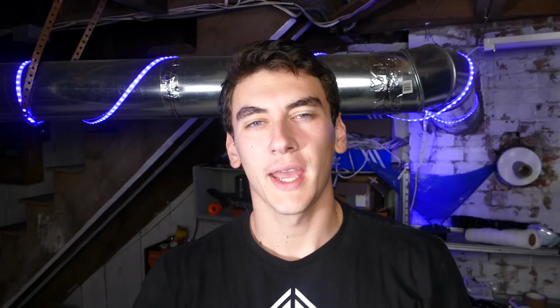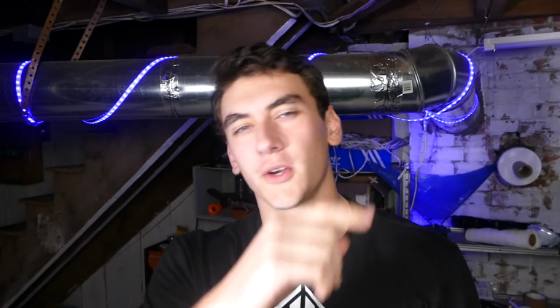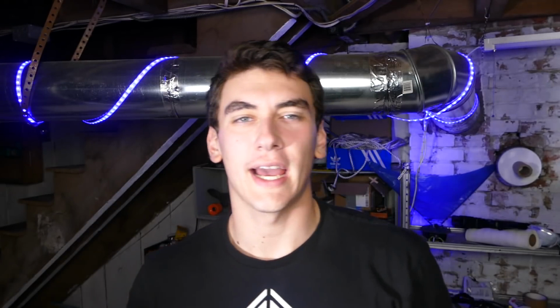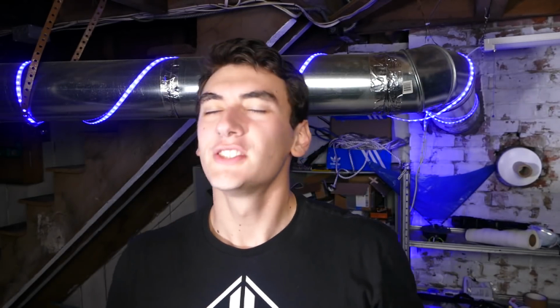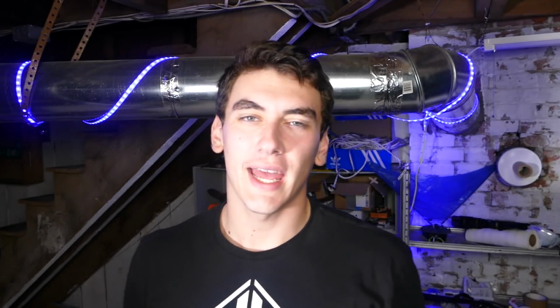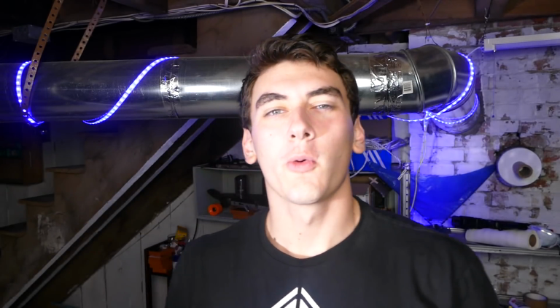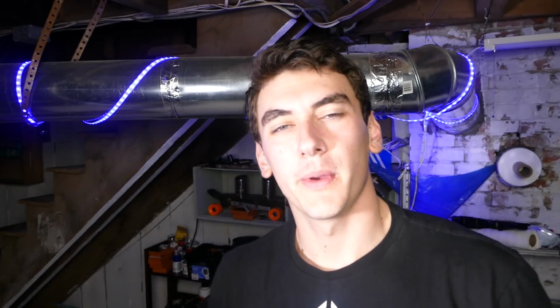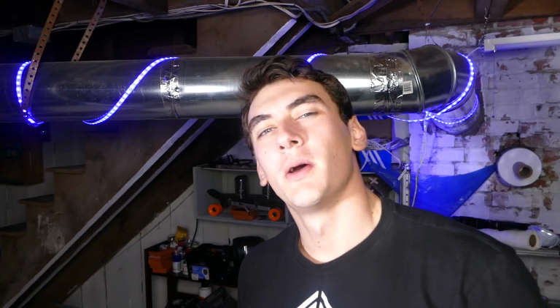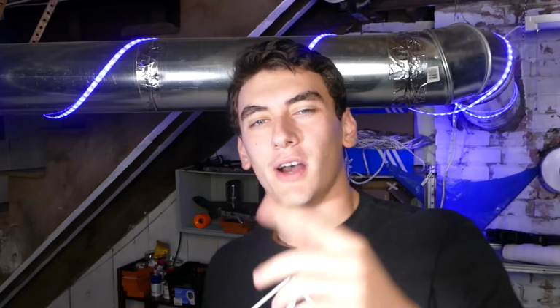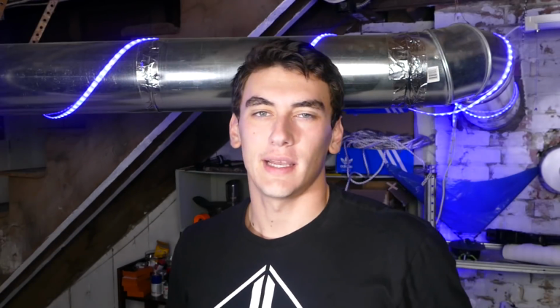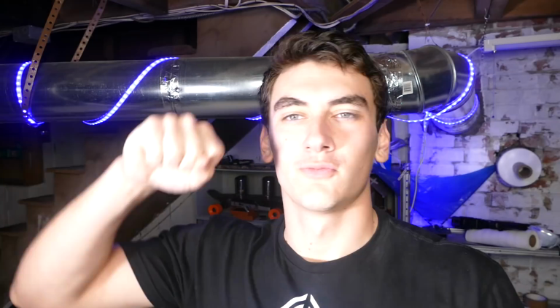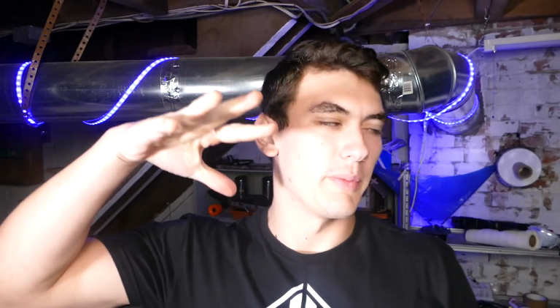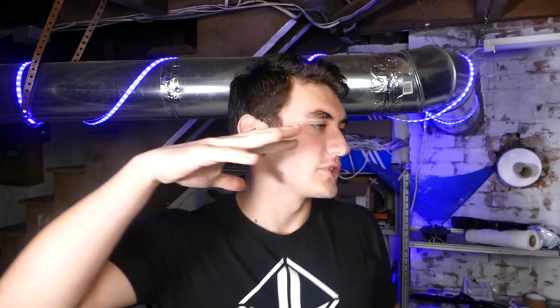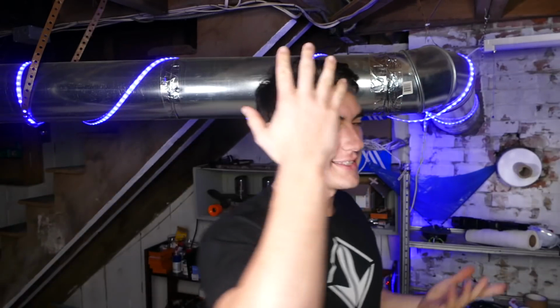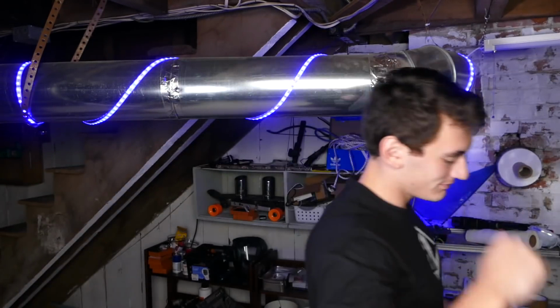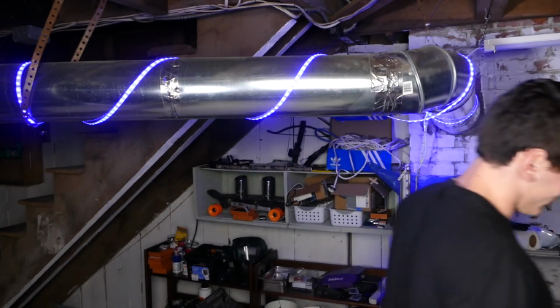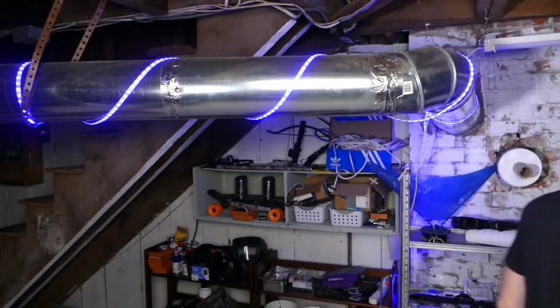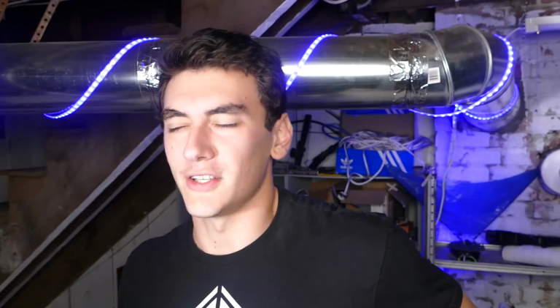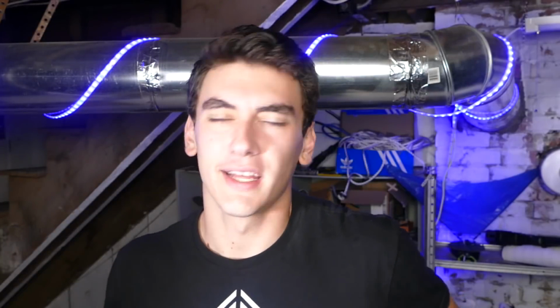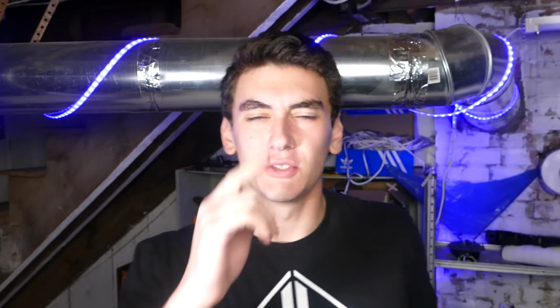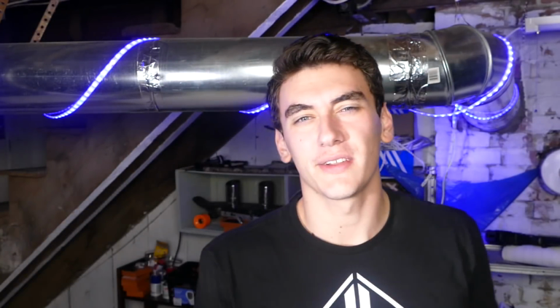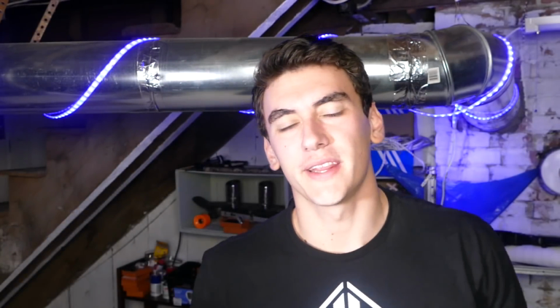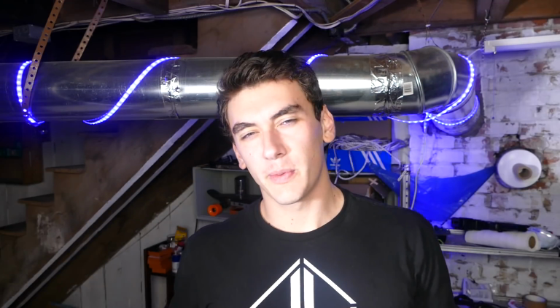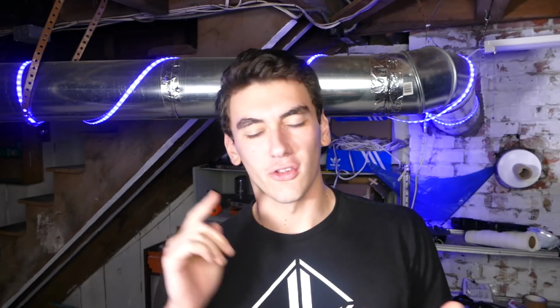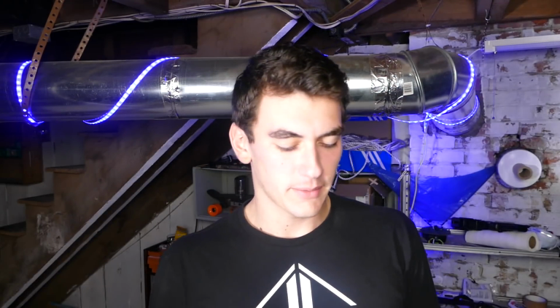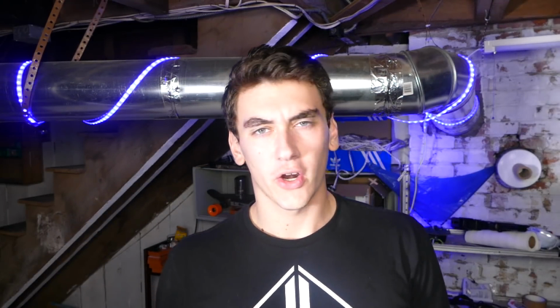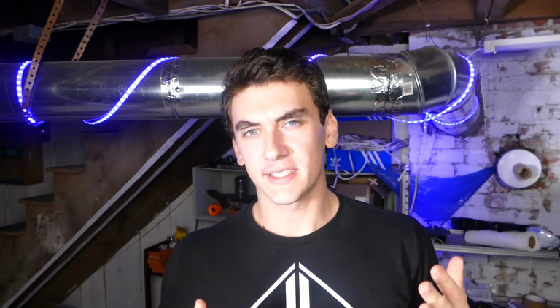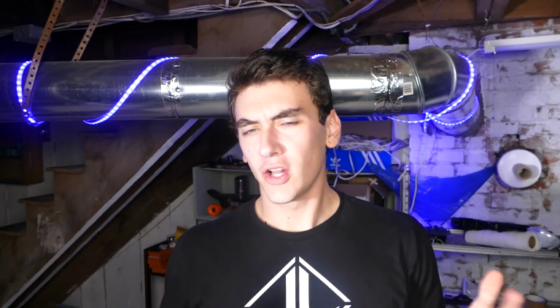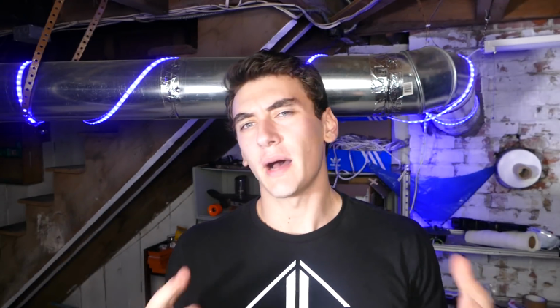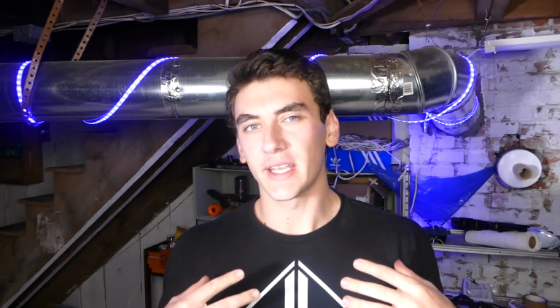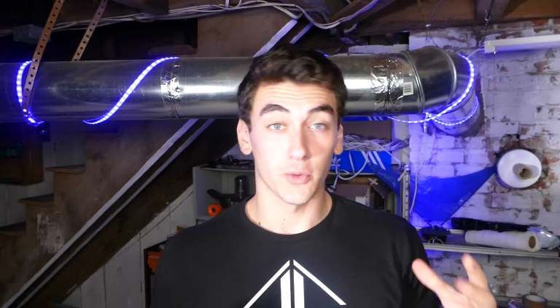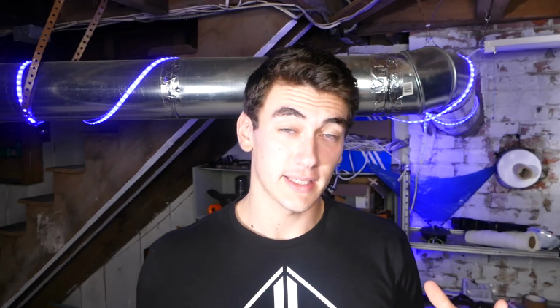Hey, what's going on guys? So today we're gonna be building a lightsaber. We're gonna be building a lightsaber, or at least the closest I'm able to get to a real lightsaber.